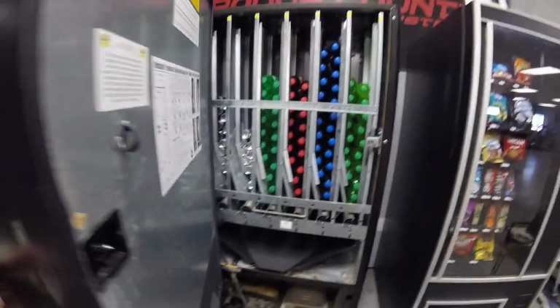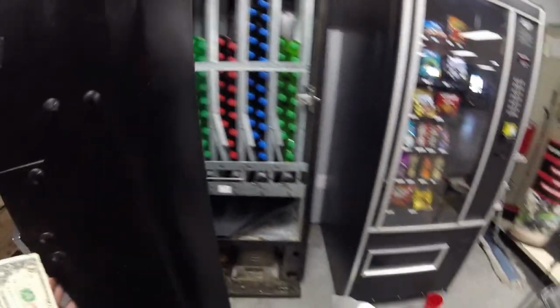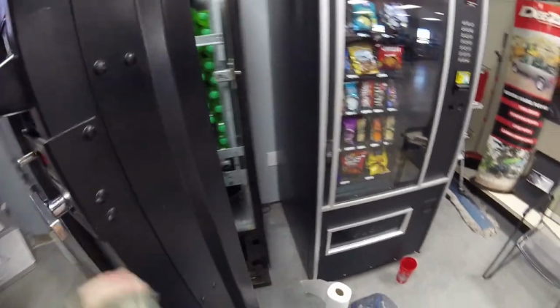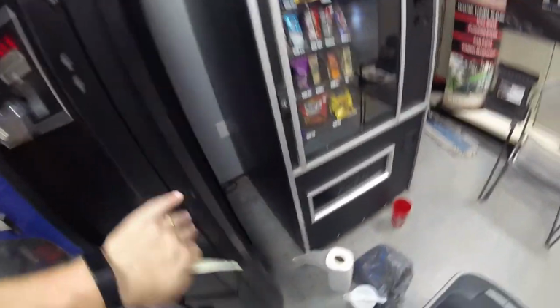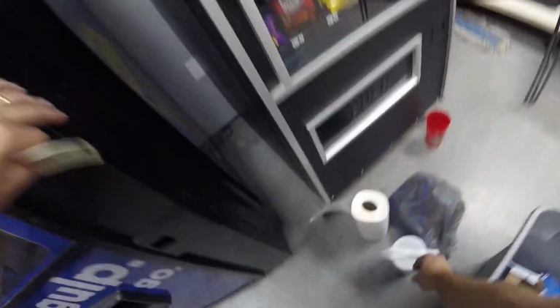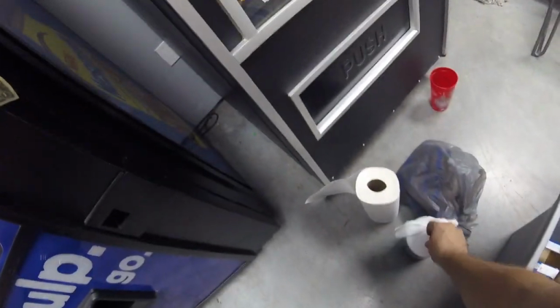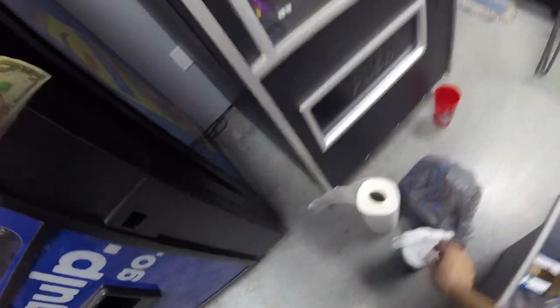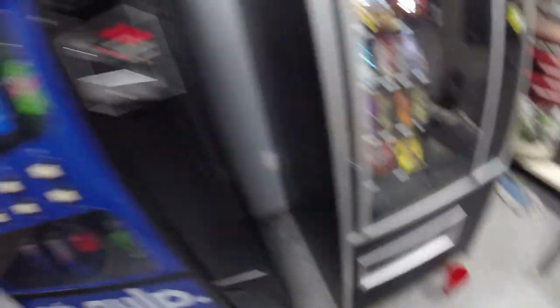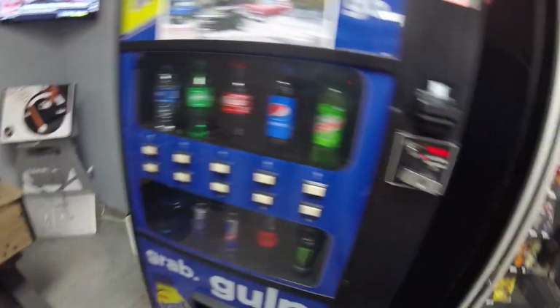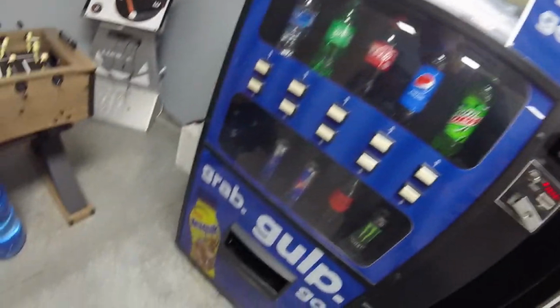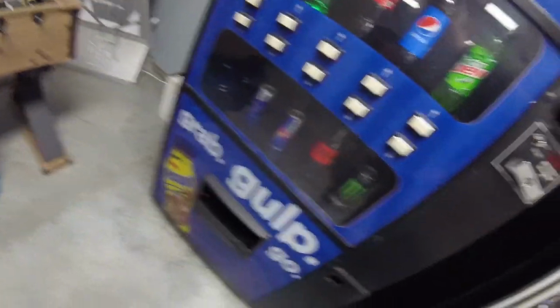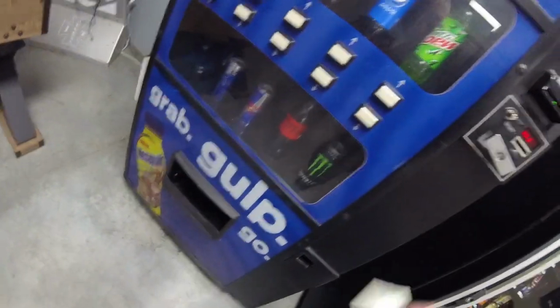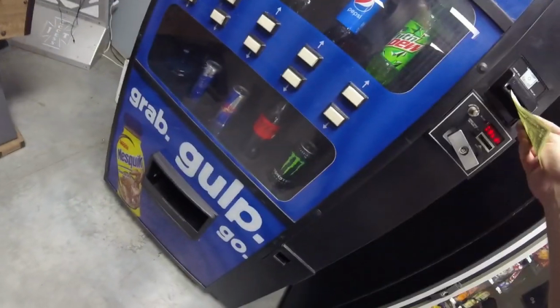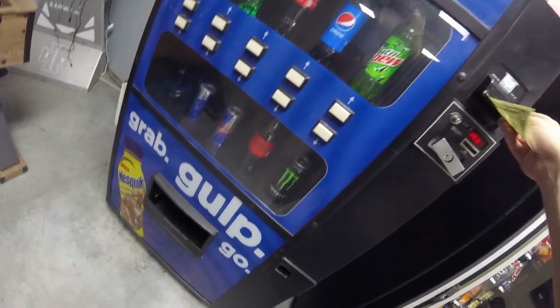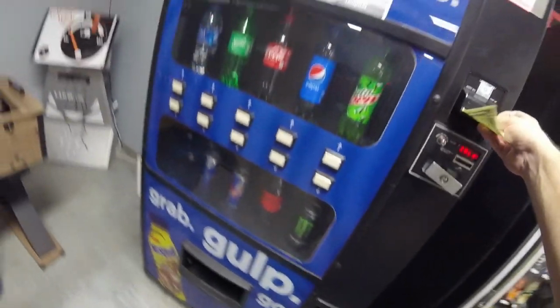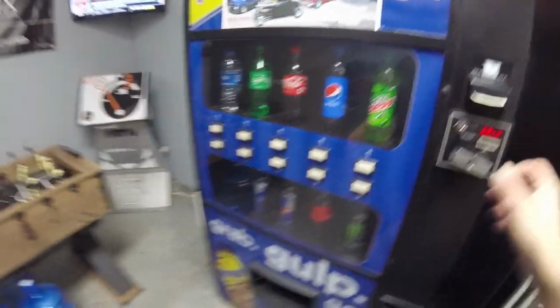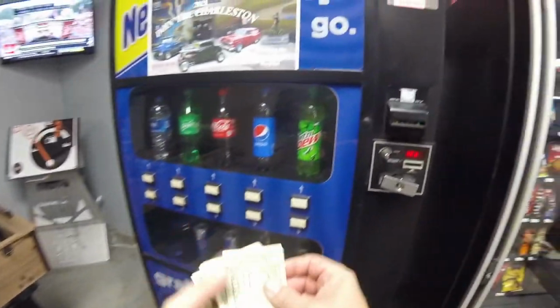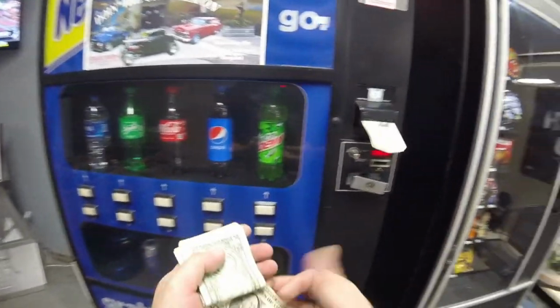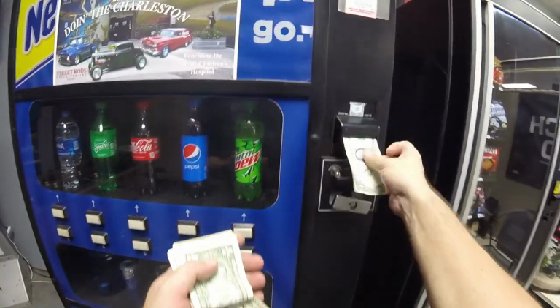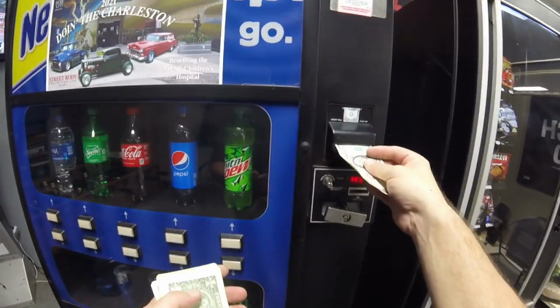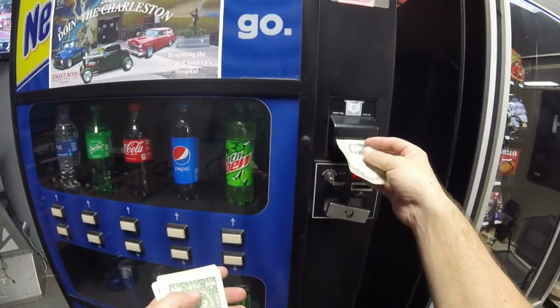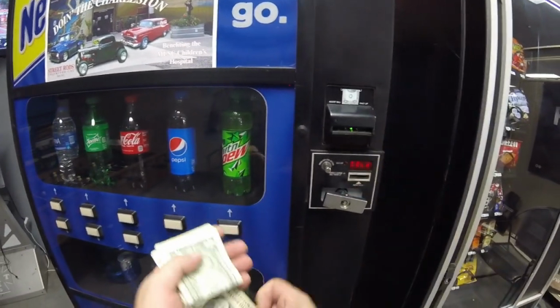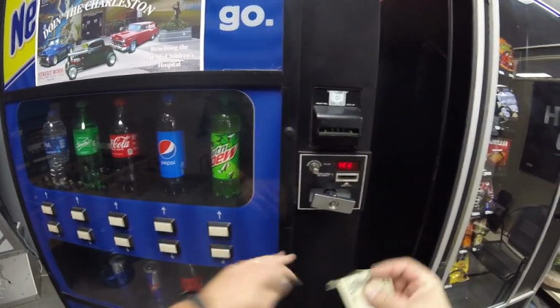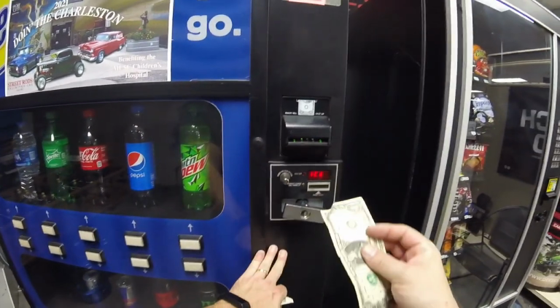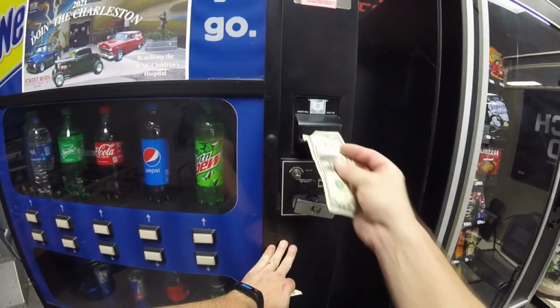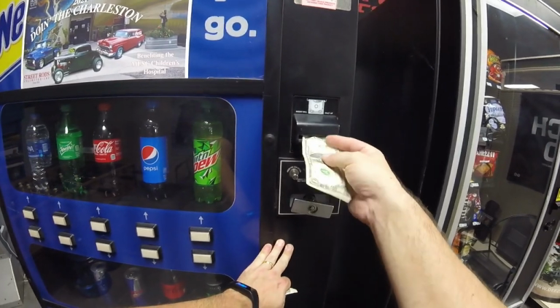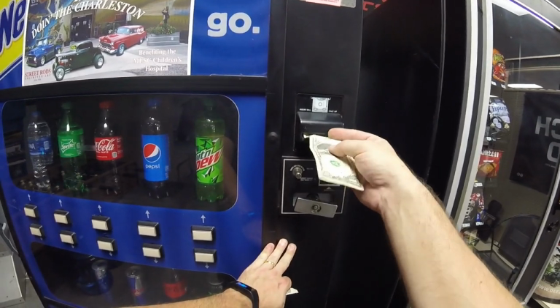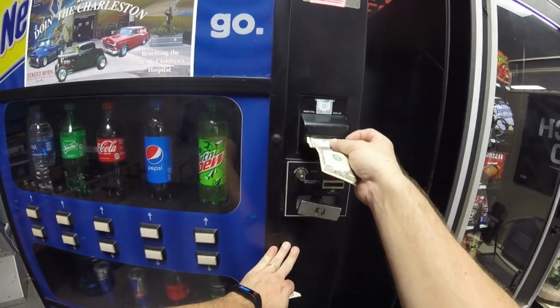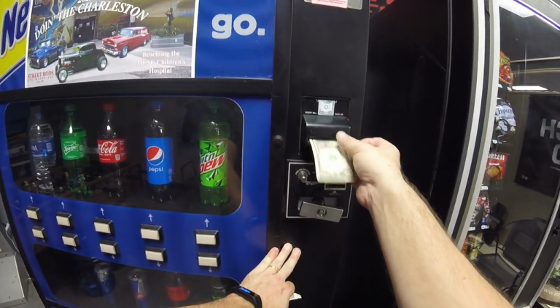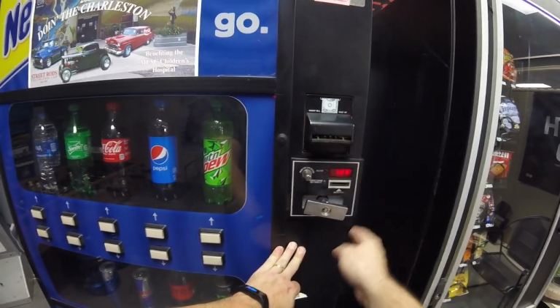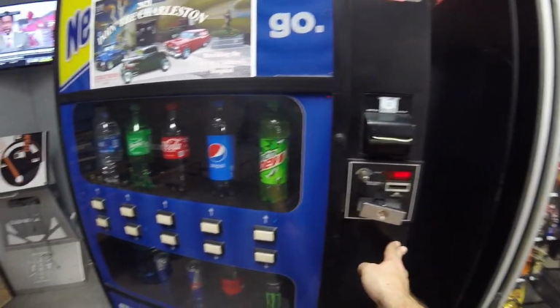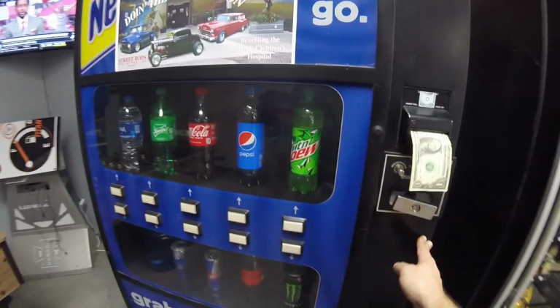Right now we're just getting it set up for initial use, so make sure you subscribe to Galaxy Games 843 here on YouTube so you can see on our next video at this location what all changes we make to this machine. Like I said, we were just getting this machine set up and ready to go with bottle service because they wanted bottles in this machine.